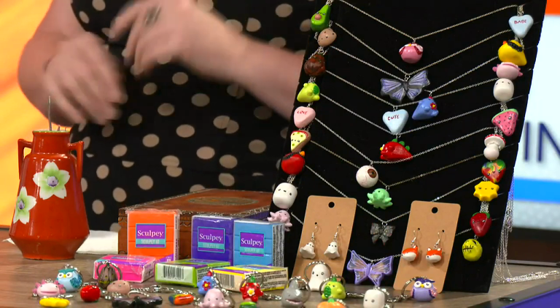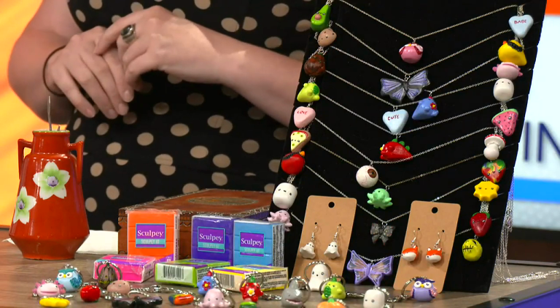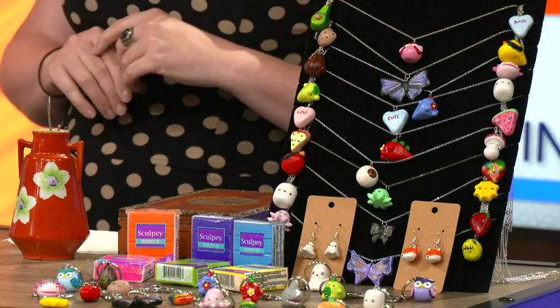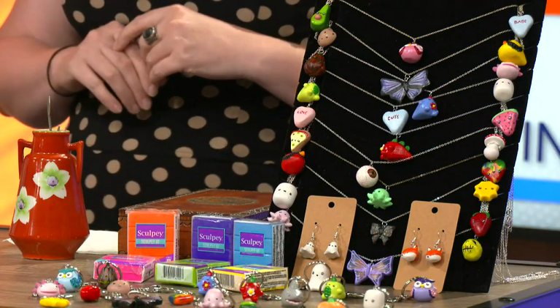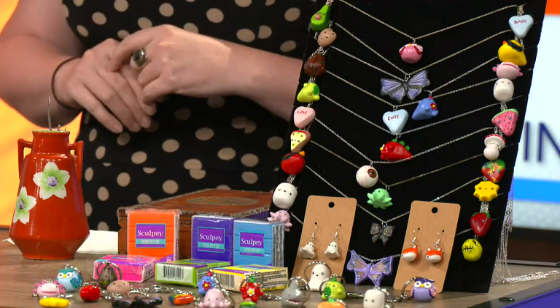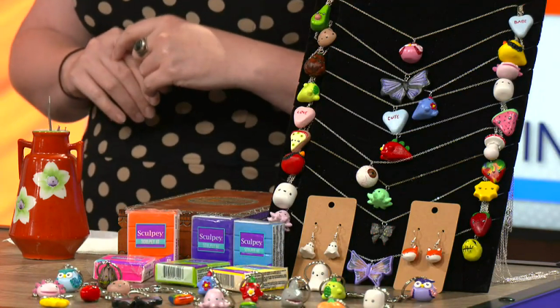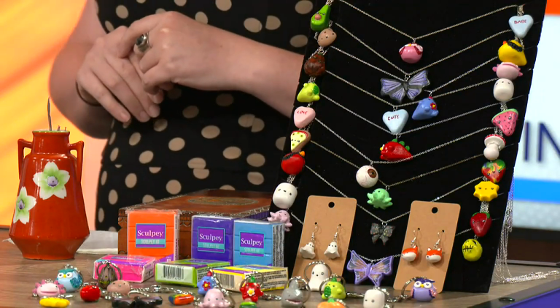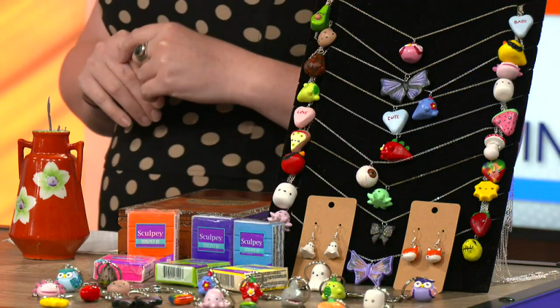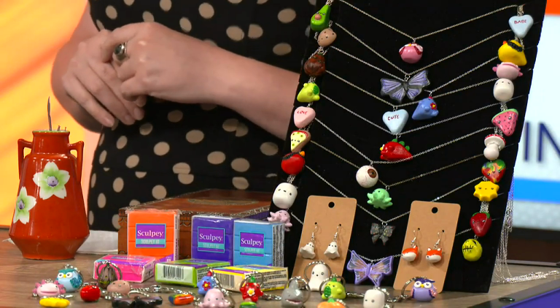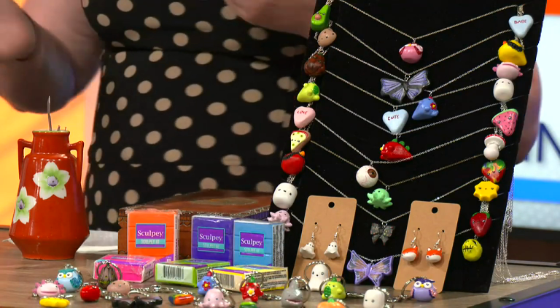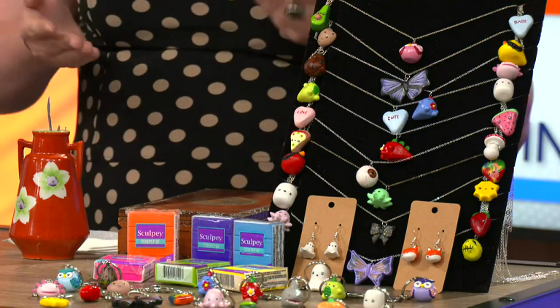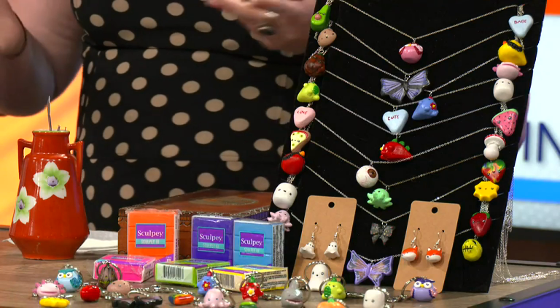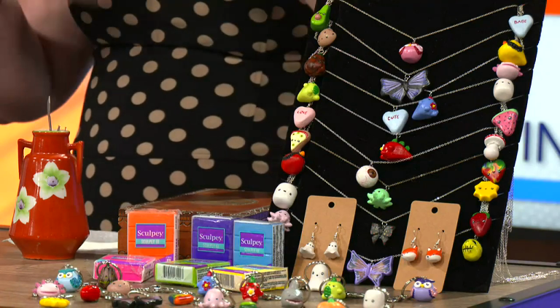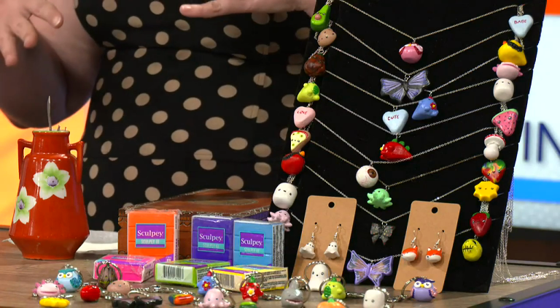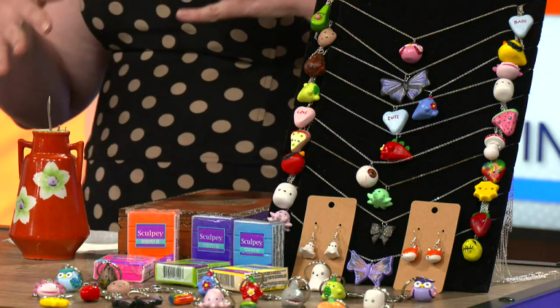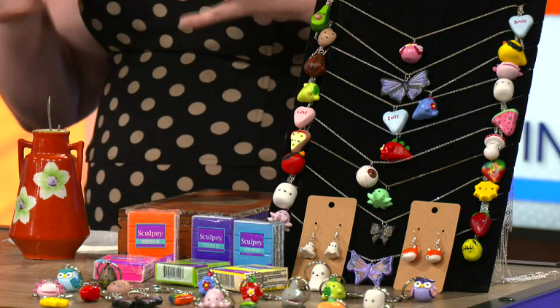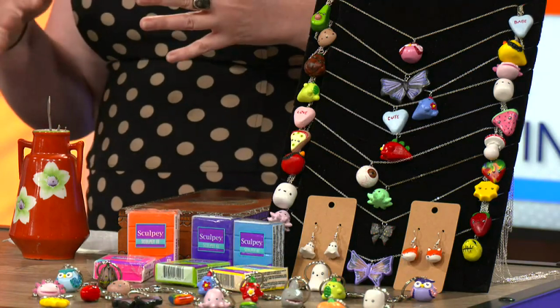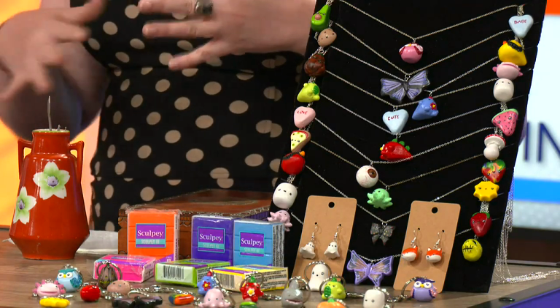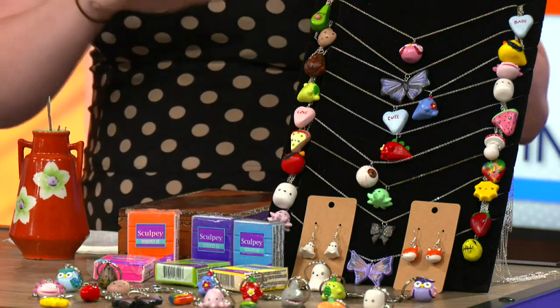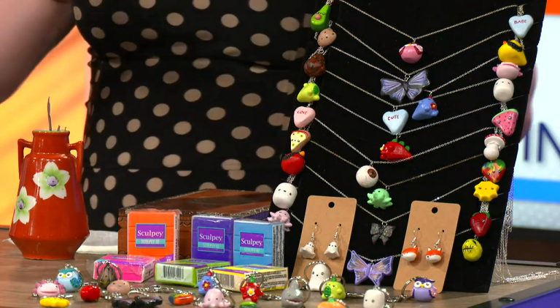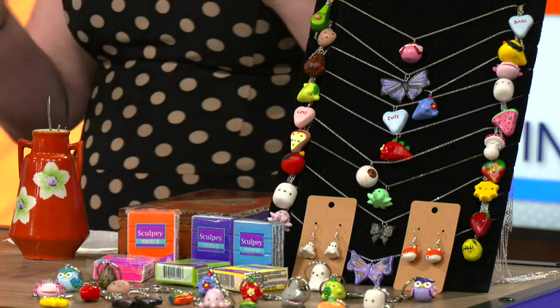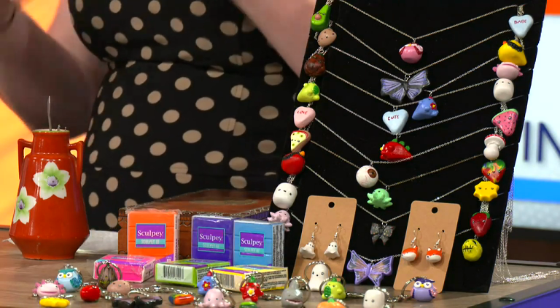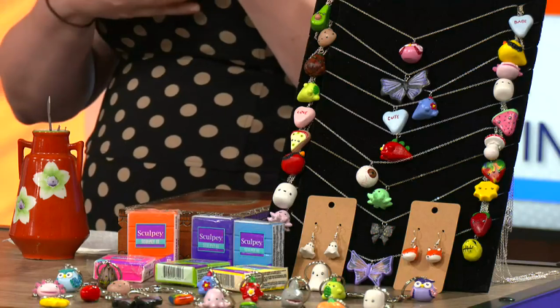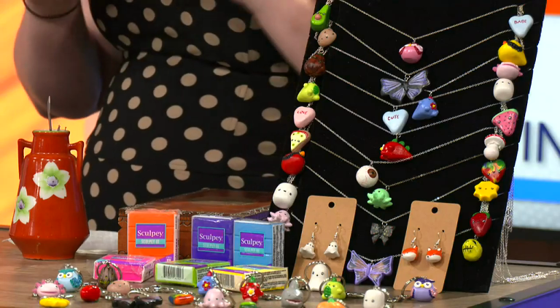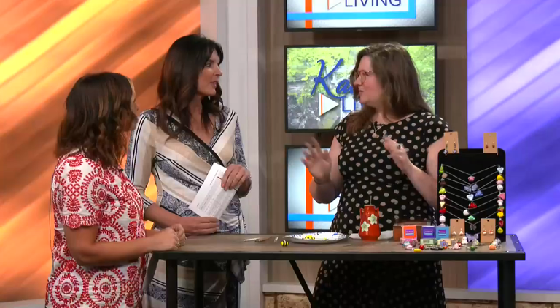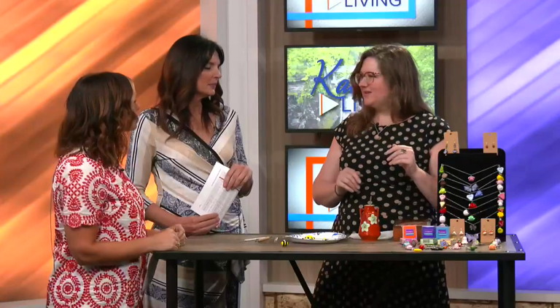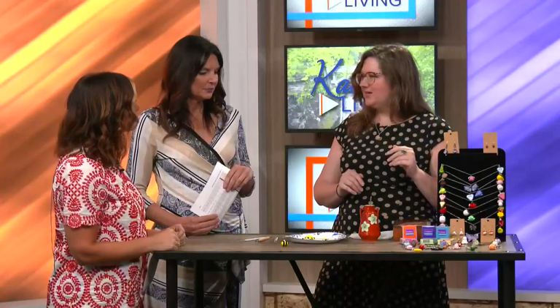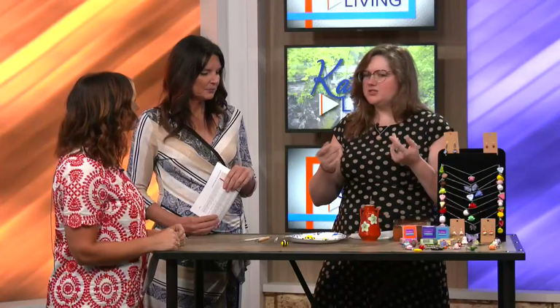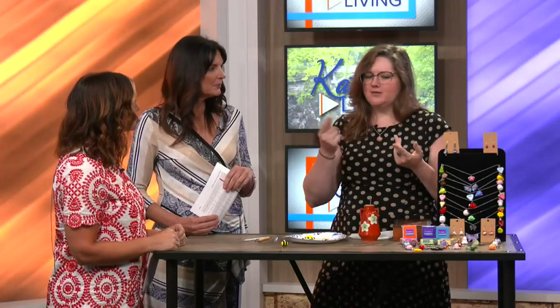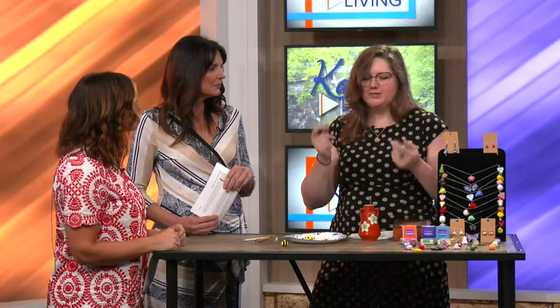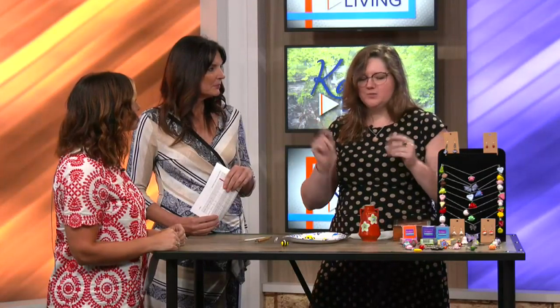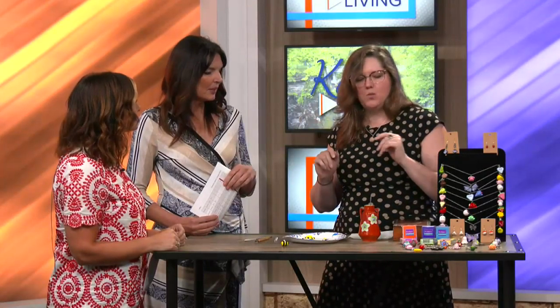So you do earrings and also keychains, necklaces too. Yep. And I can do anything. I do take commissions — I'm behind on commissions now, but I could do any sort: bracelet charms, just whatever. Get creative, or even just little figures if that's what somebody wanted.